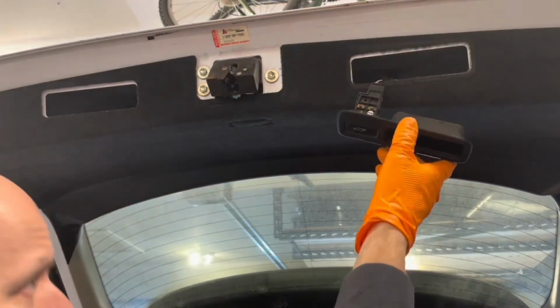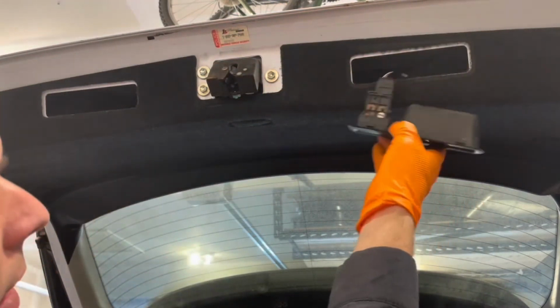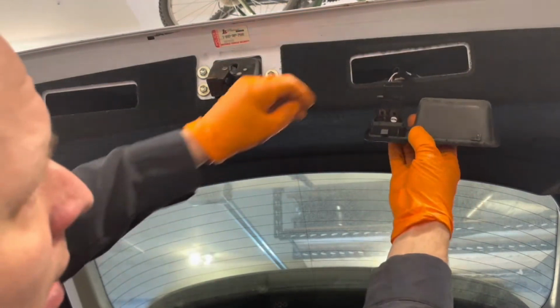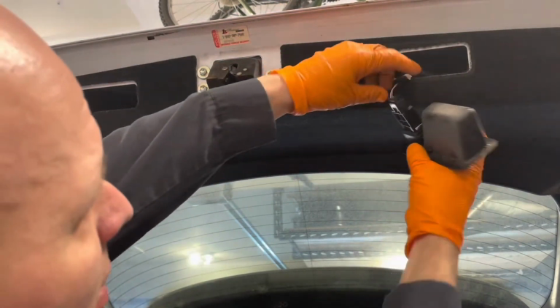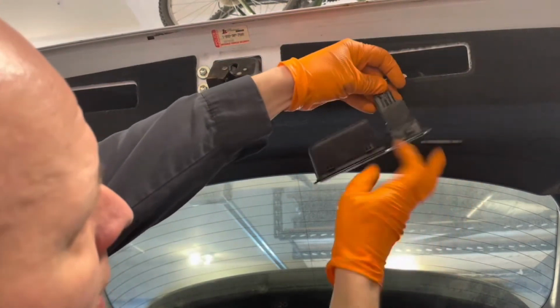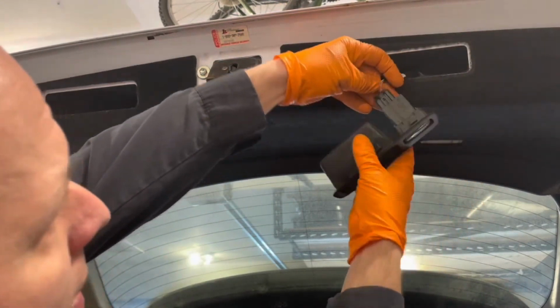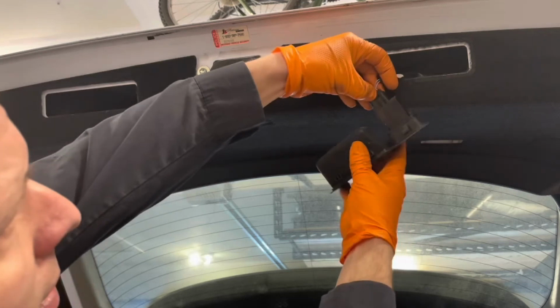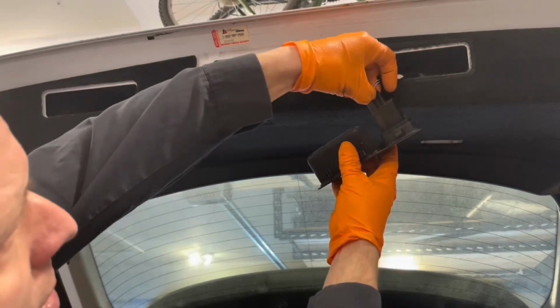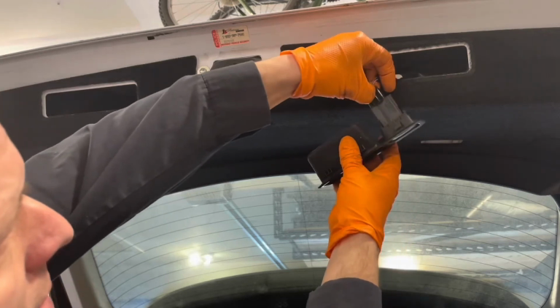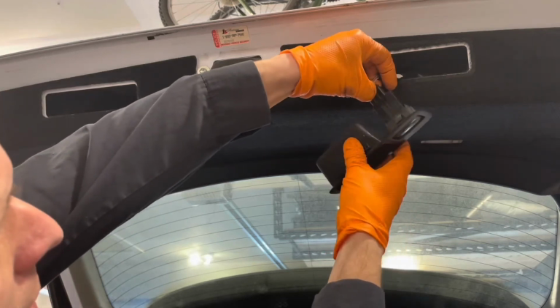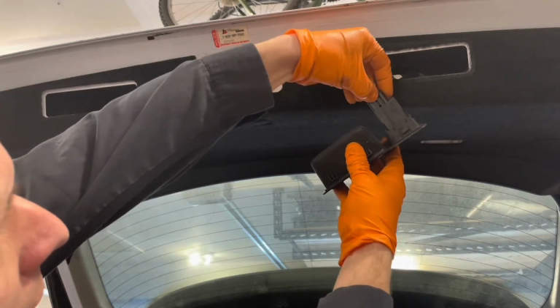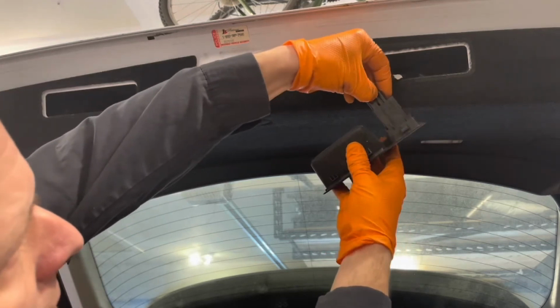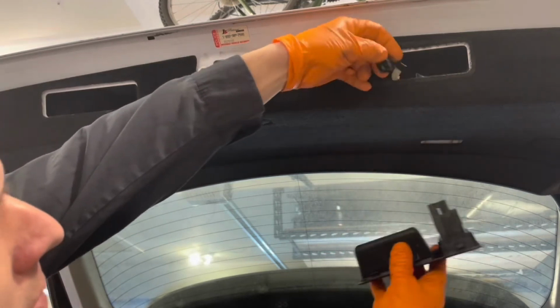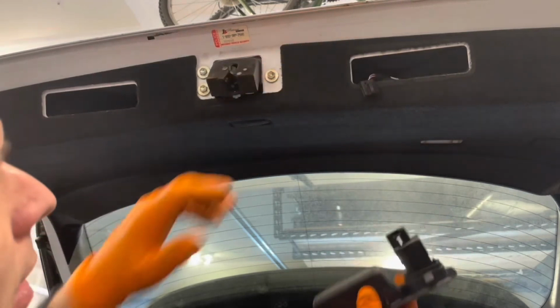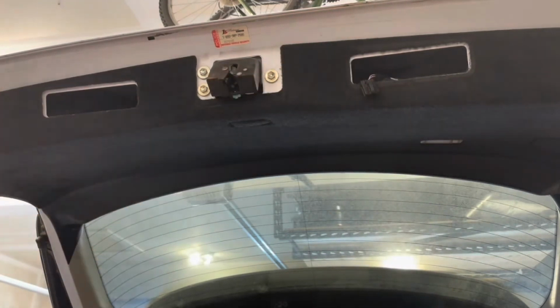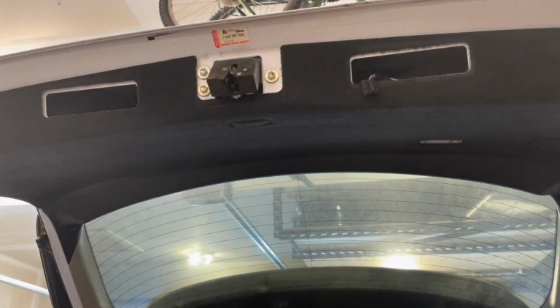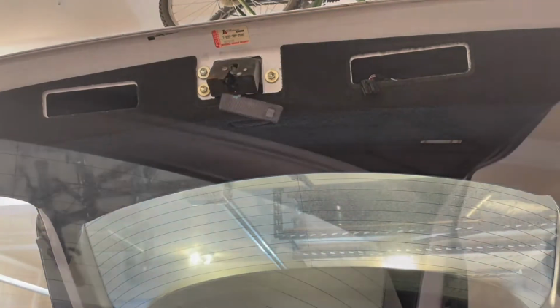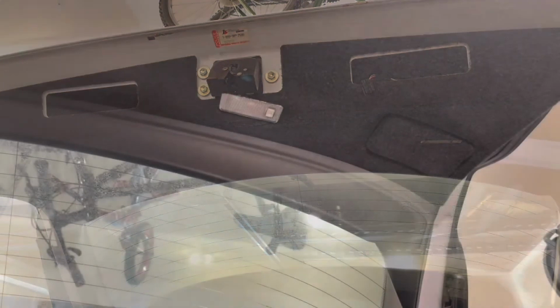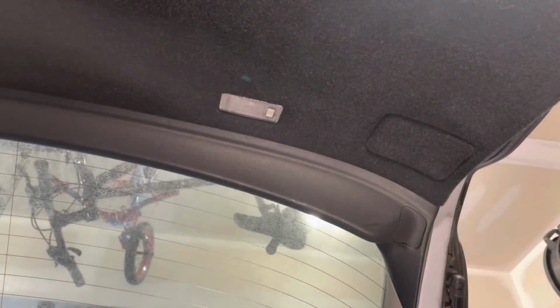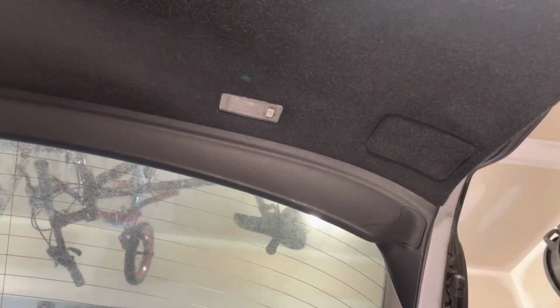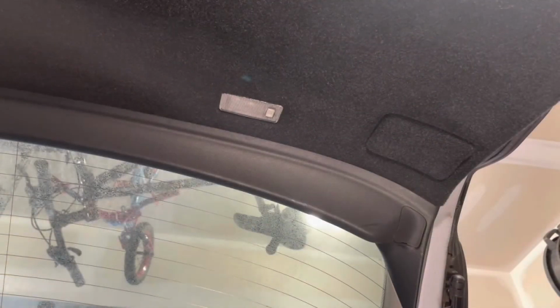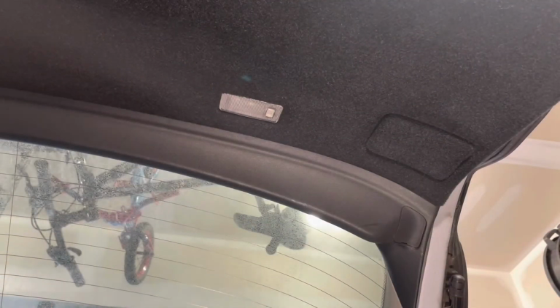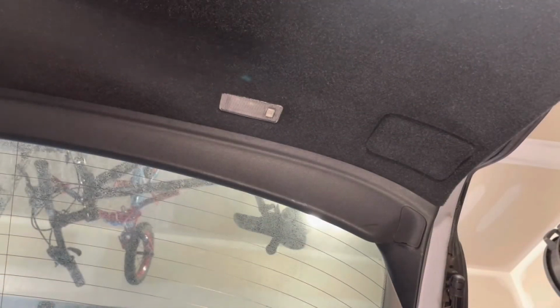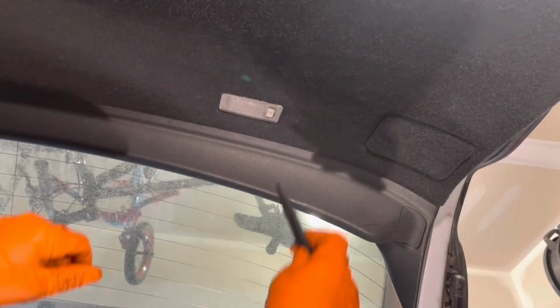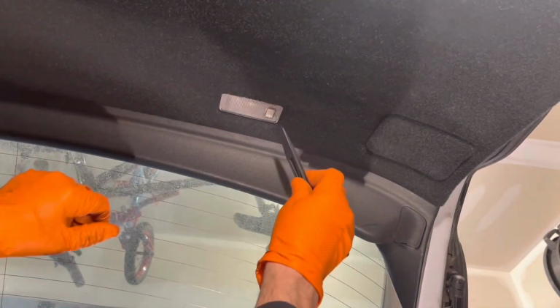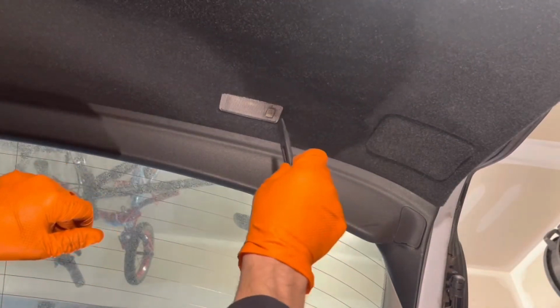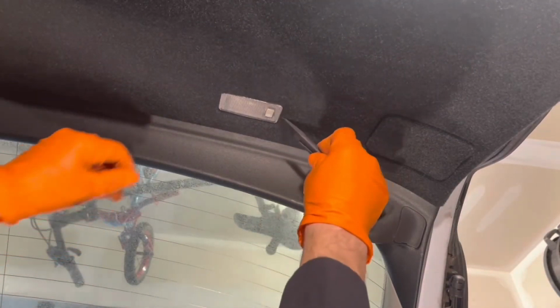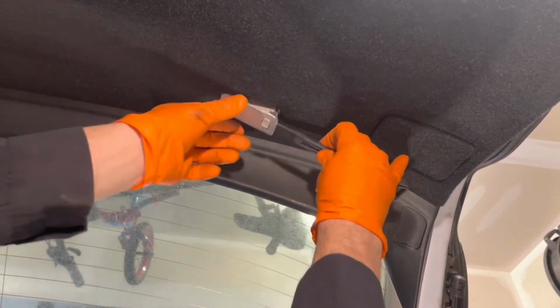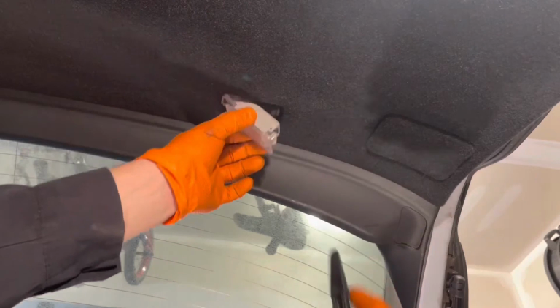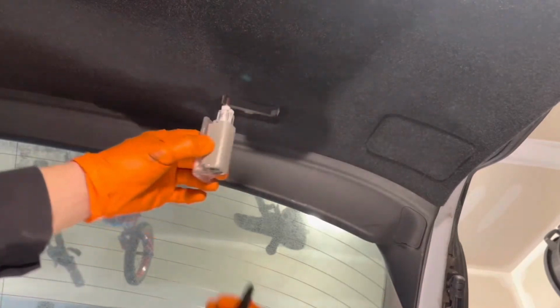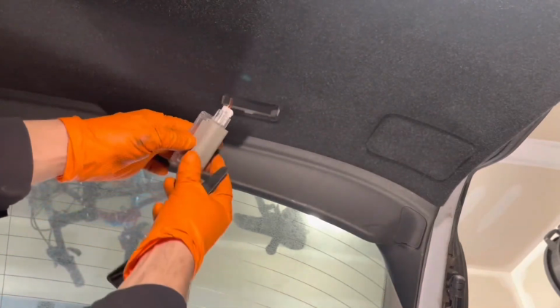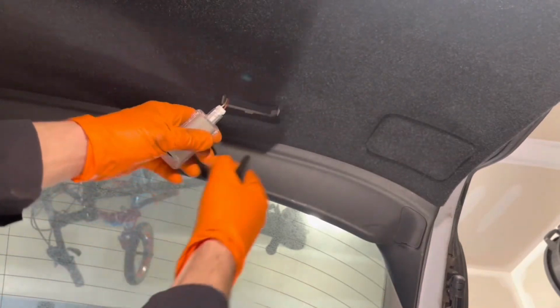Unplug this connector here — squeeze the tab and pull the connector out. Then remove the courtesy light and unplug its connector.